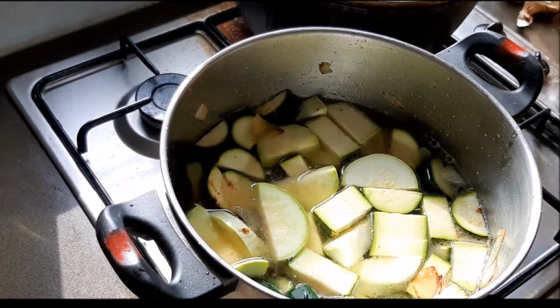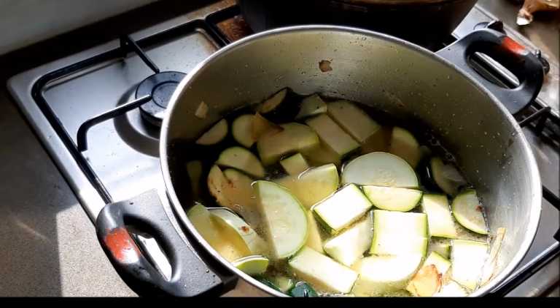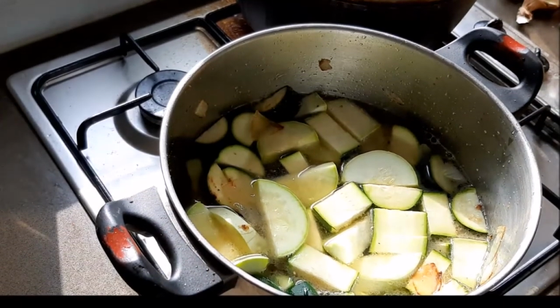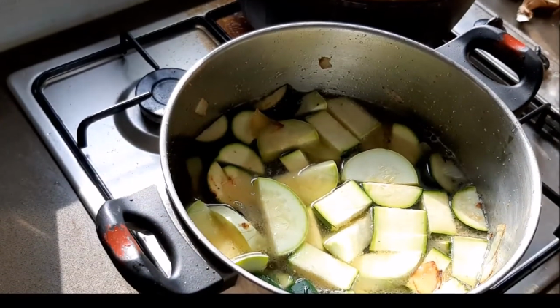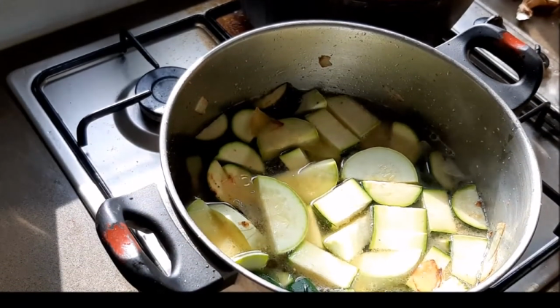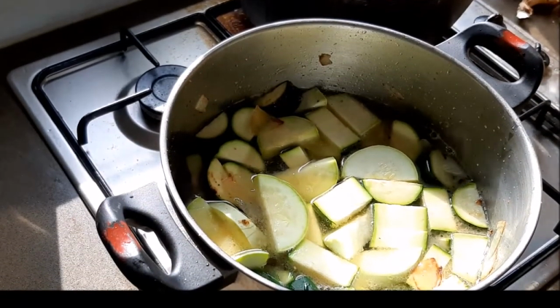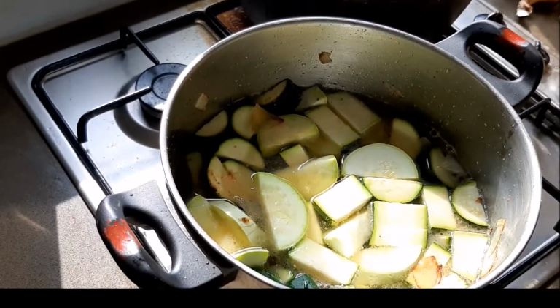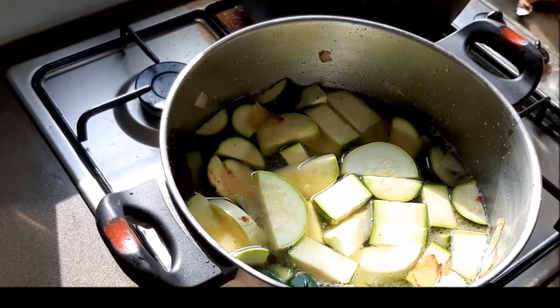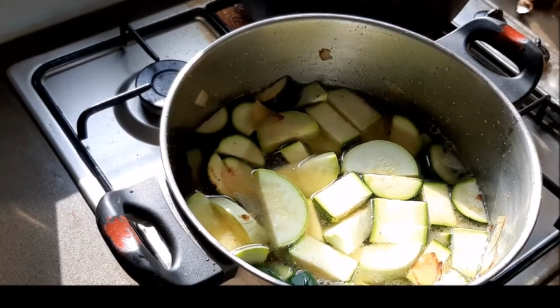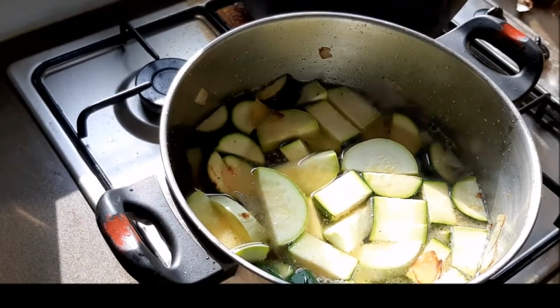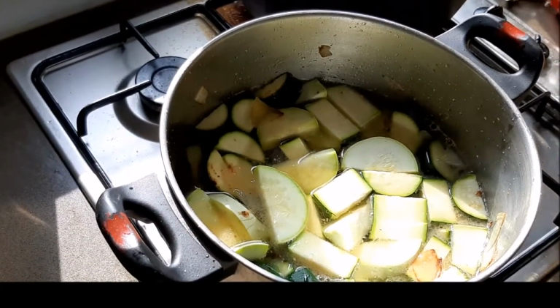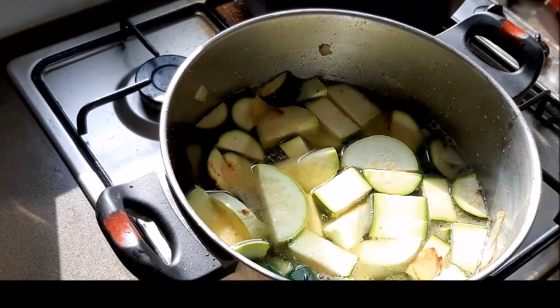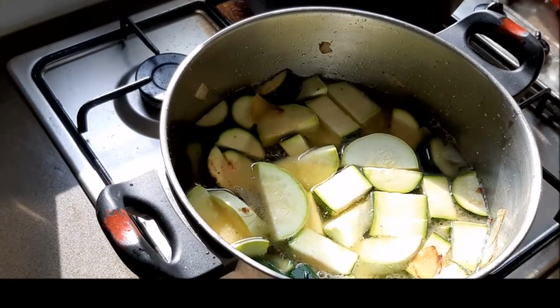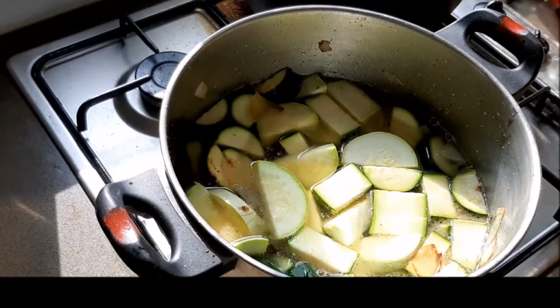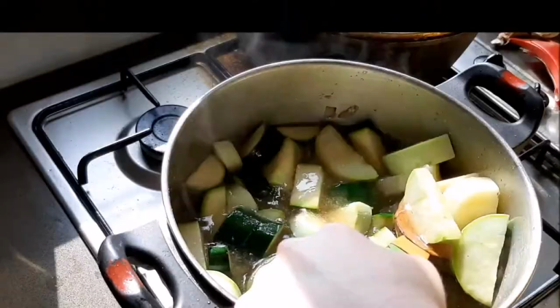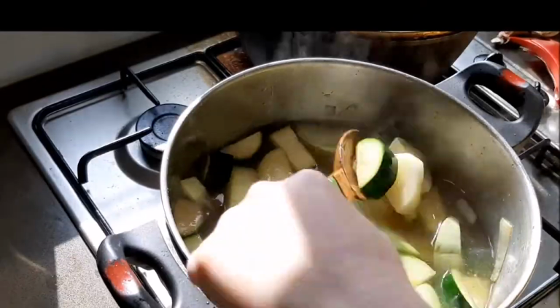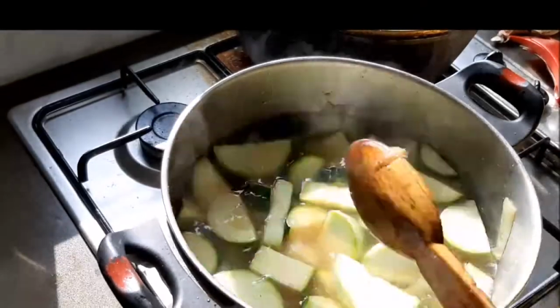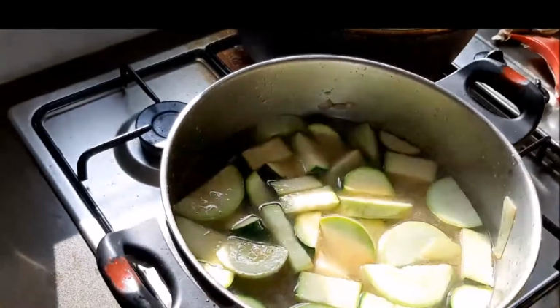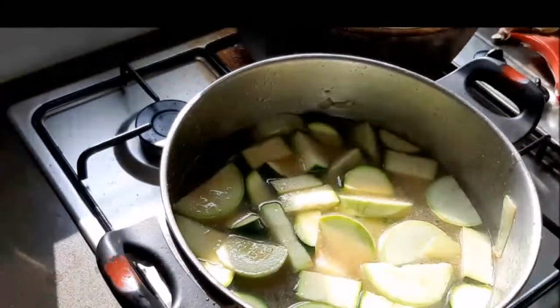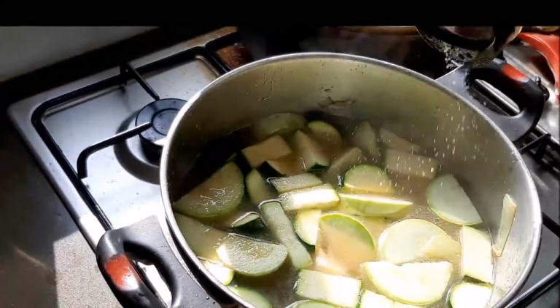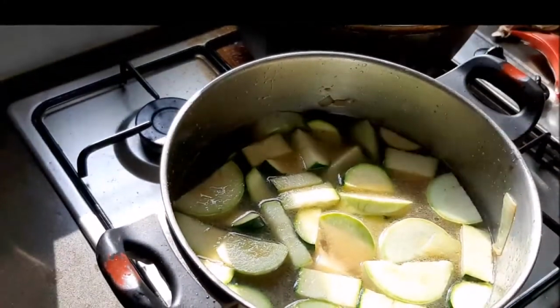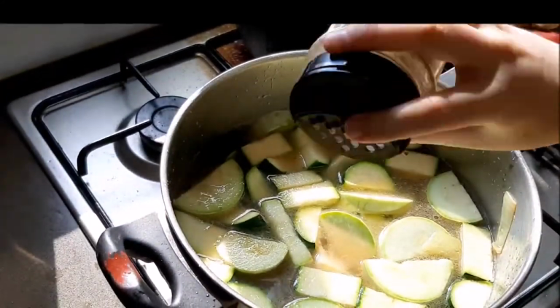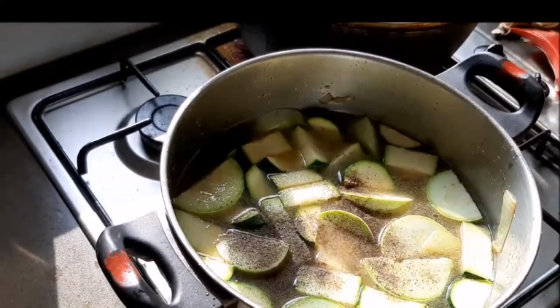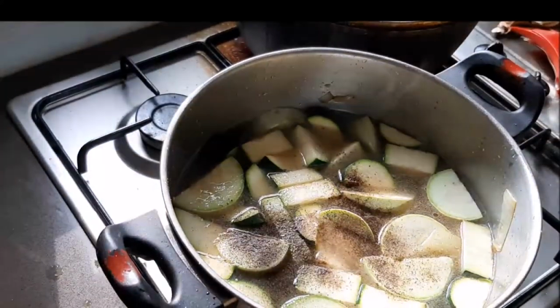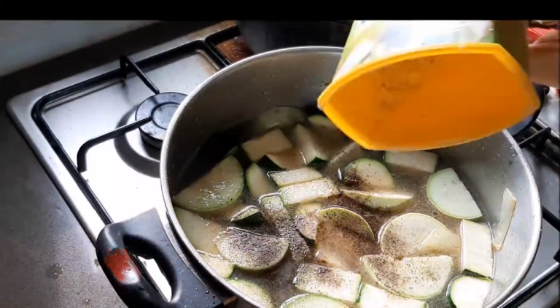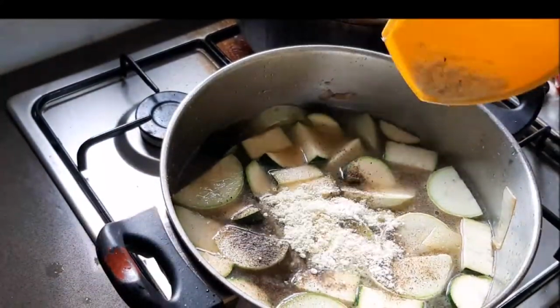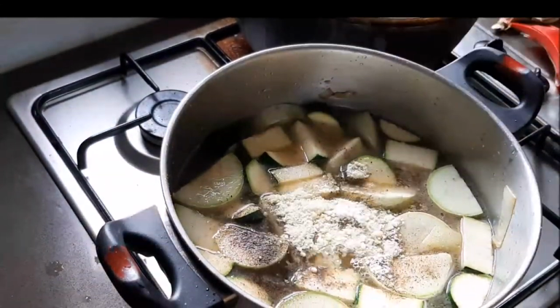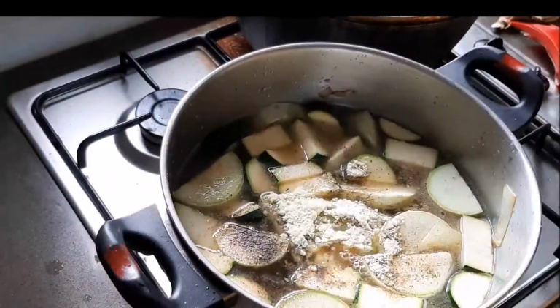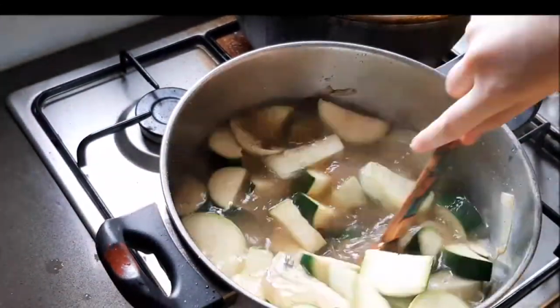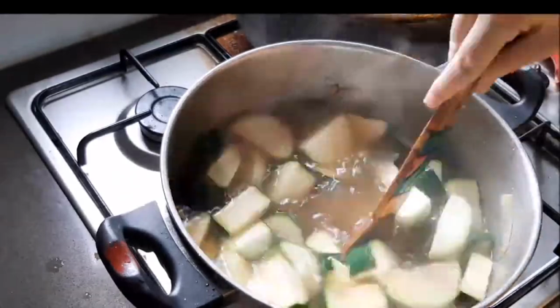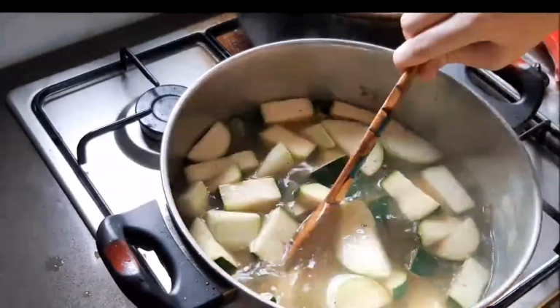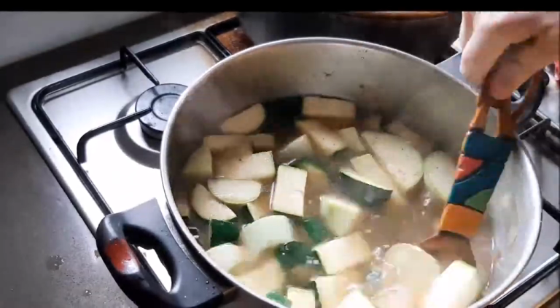I'm putting in boiling water — that saves us some time, because we could all use some time savers. We're also going to add our seasonings: some salt and pepper, and chicken stock powder.